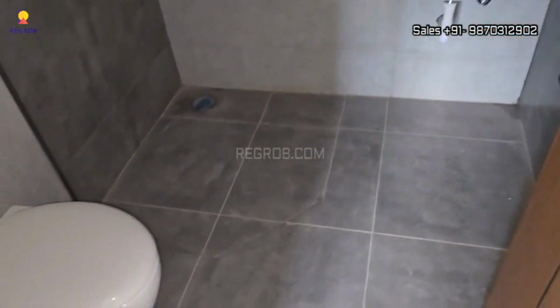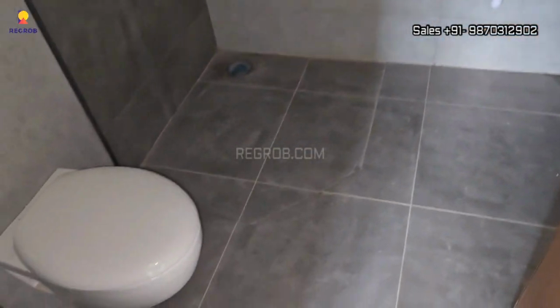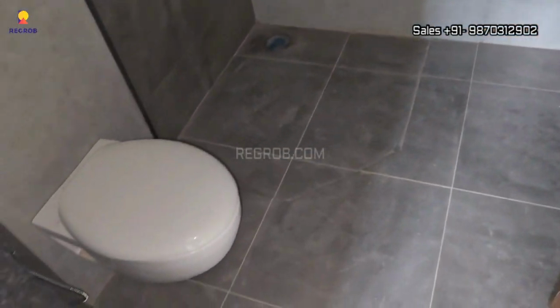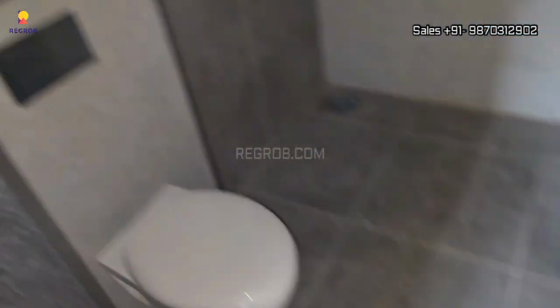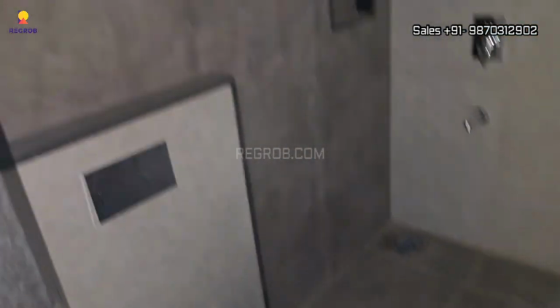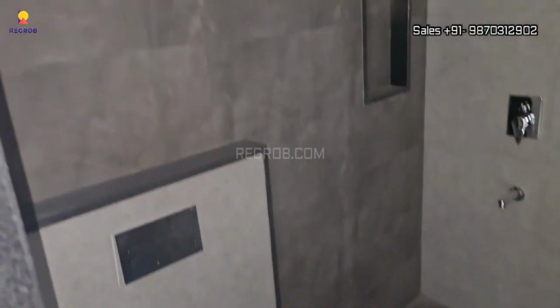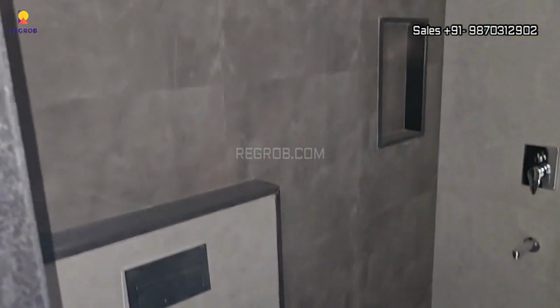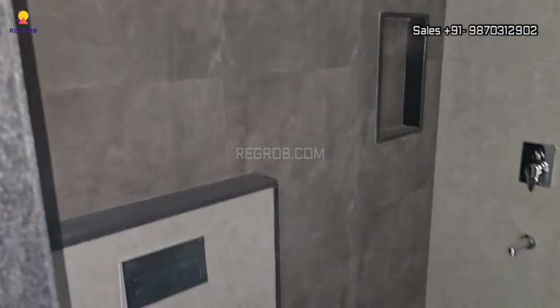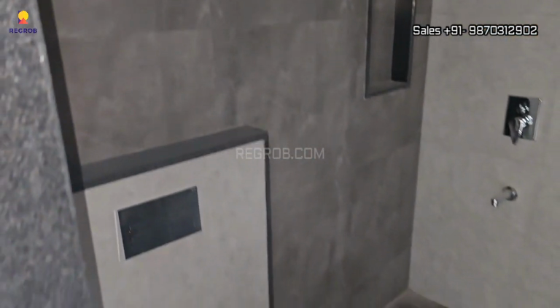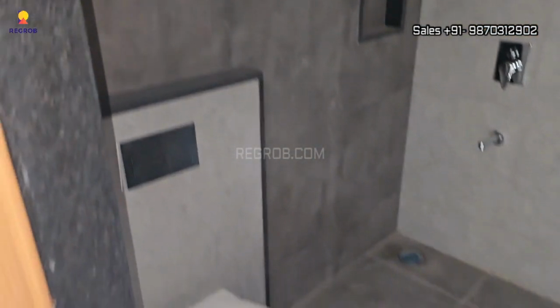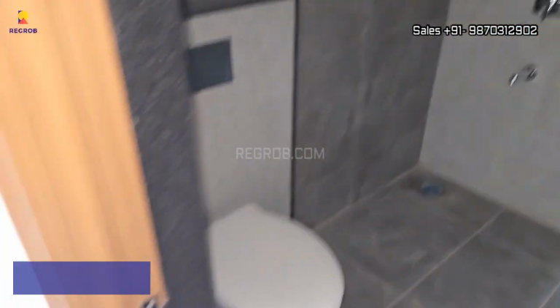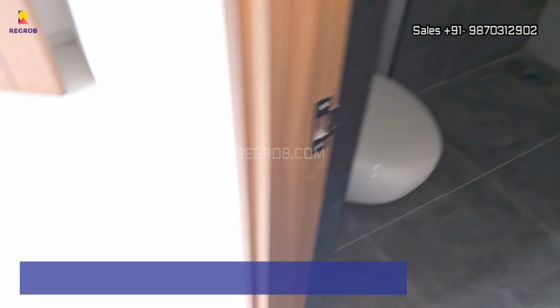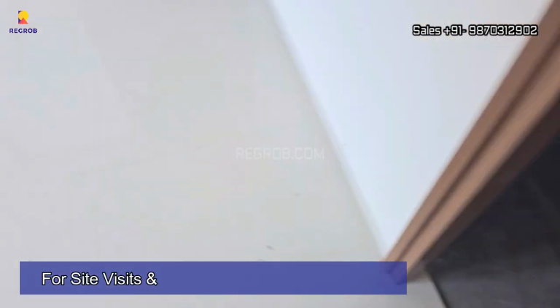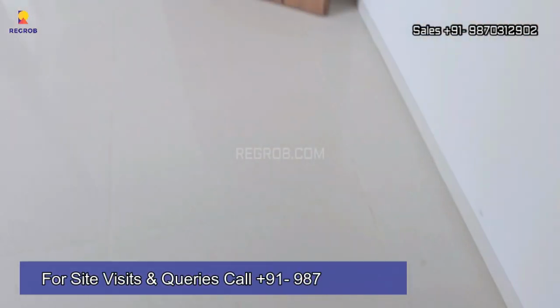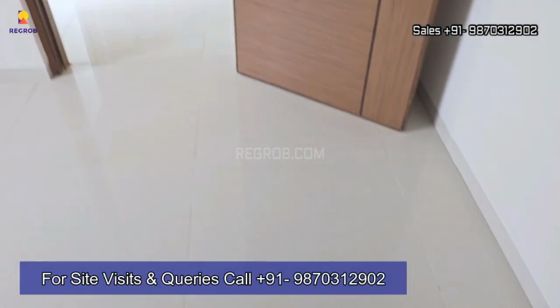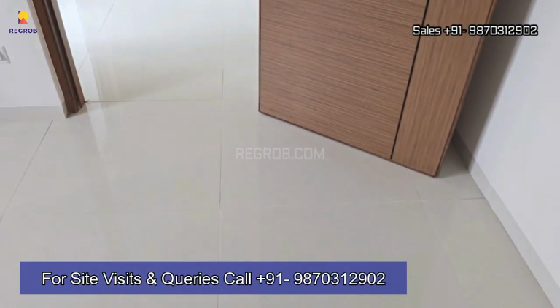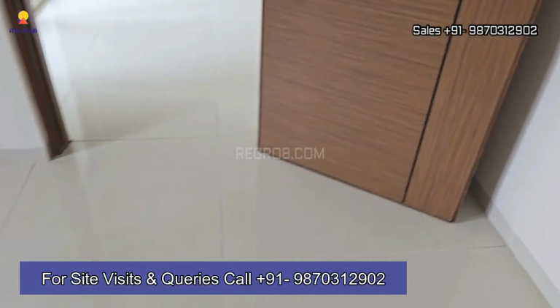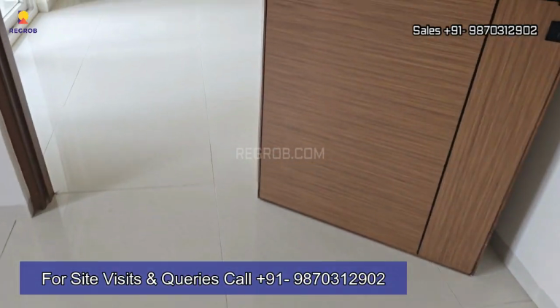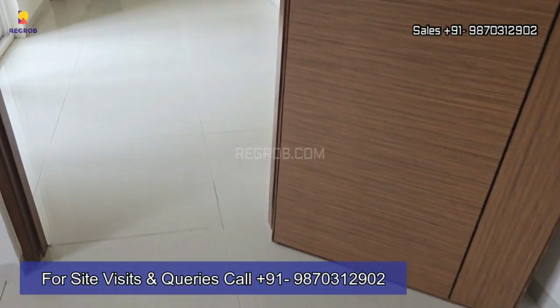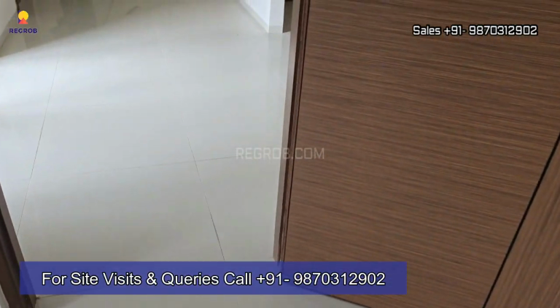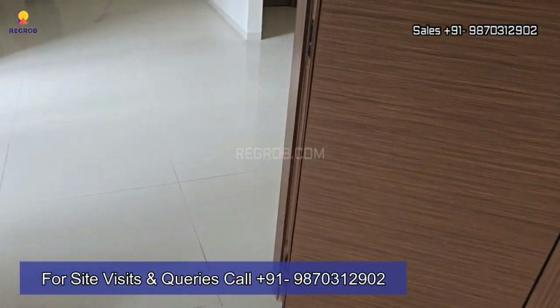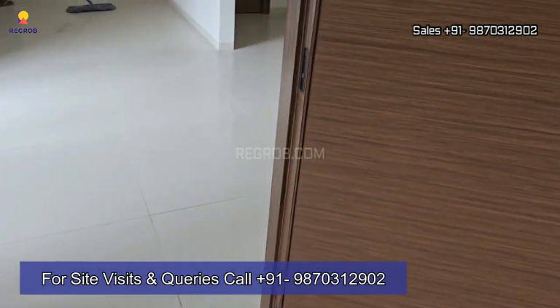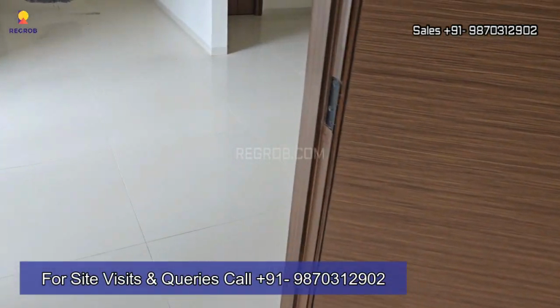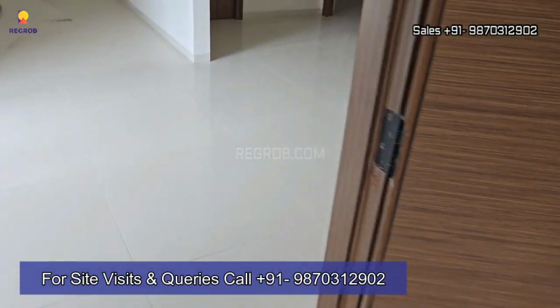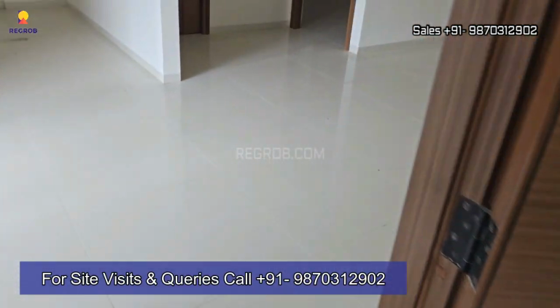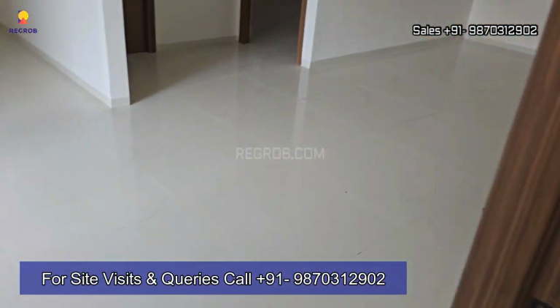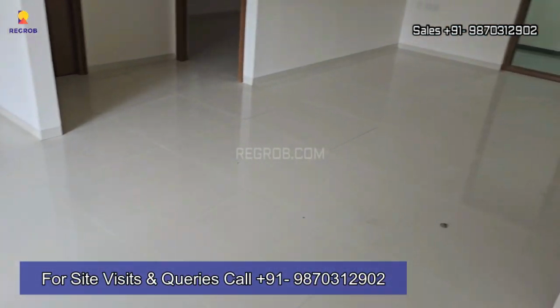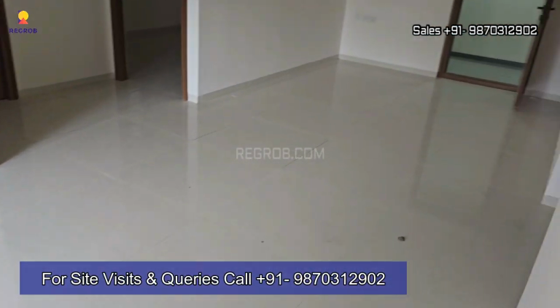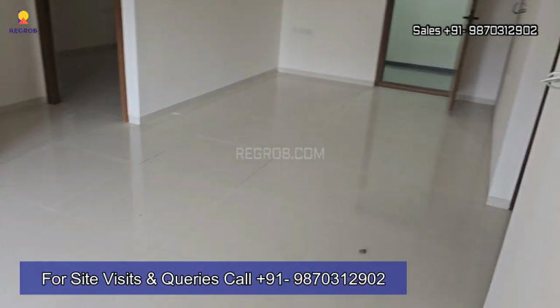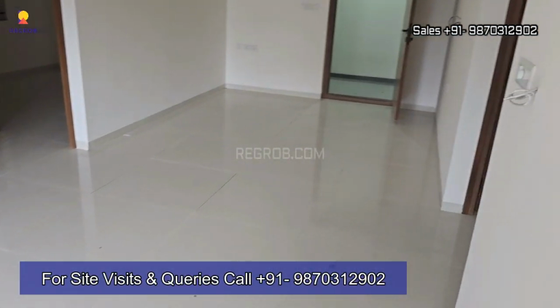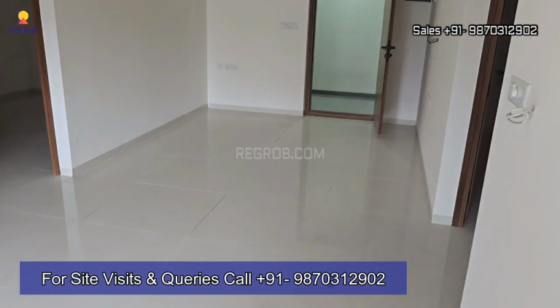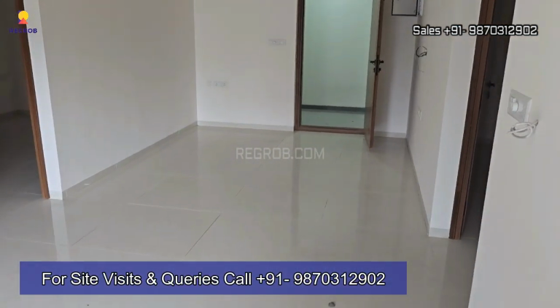That's all in this video. Thank you for watching. For more information and further queries, contact our property experts at the given number. Thank you.